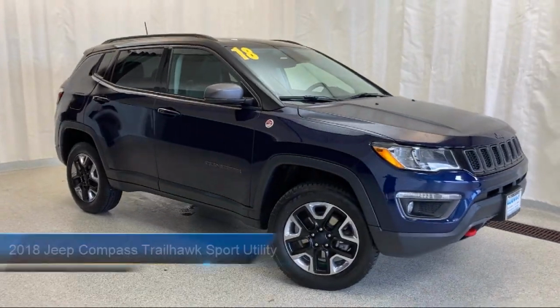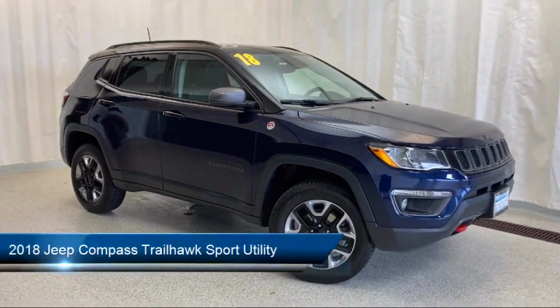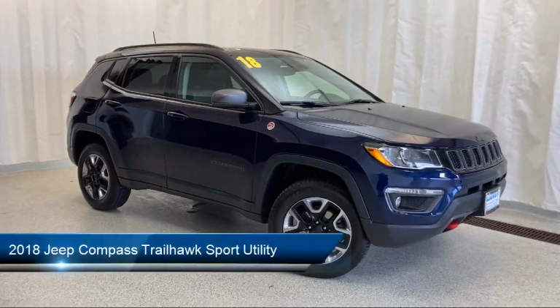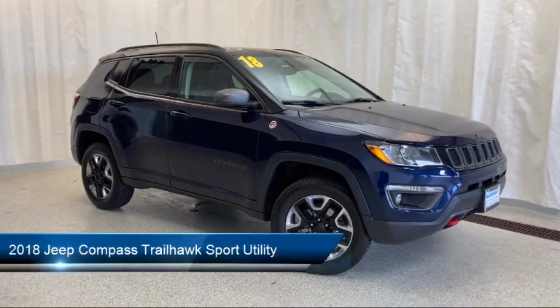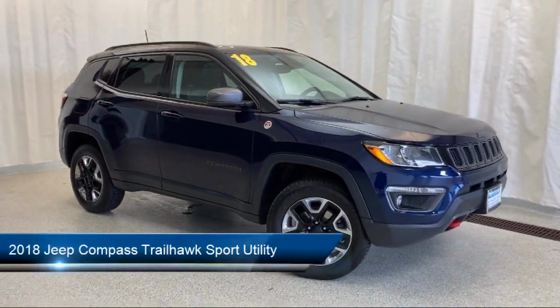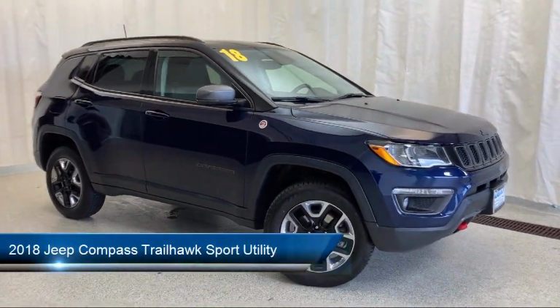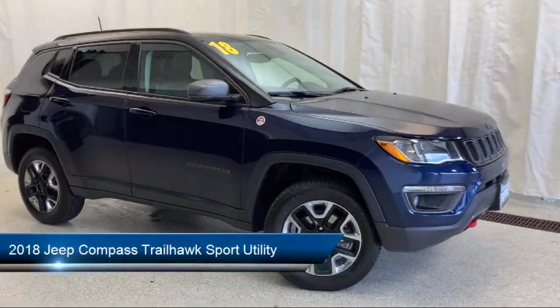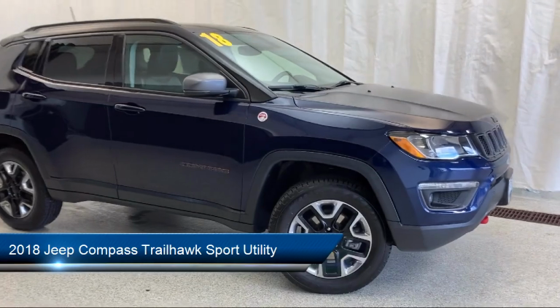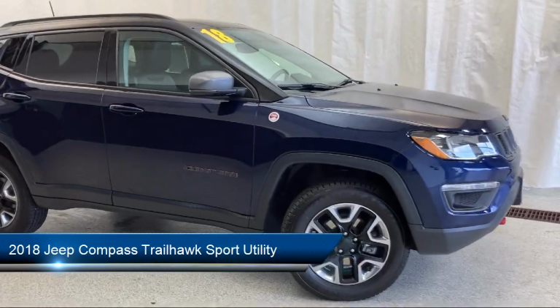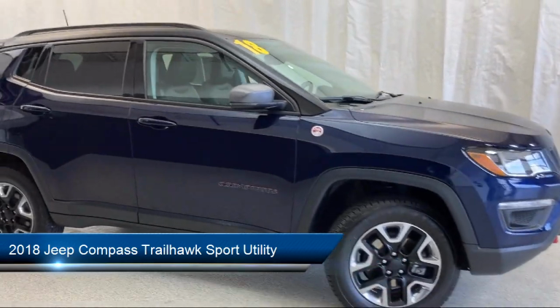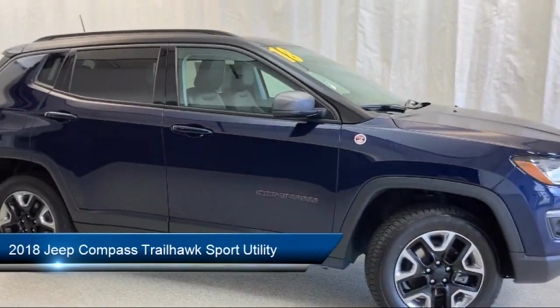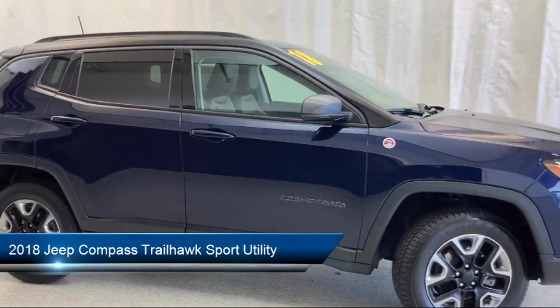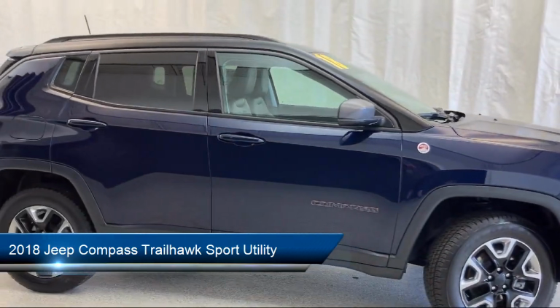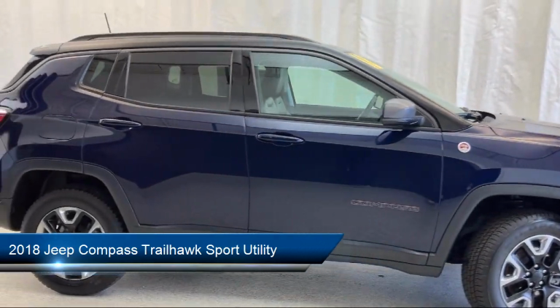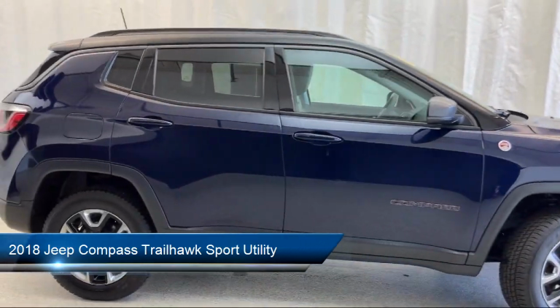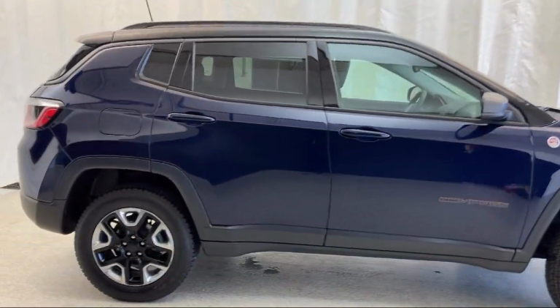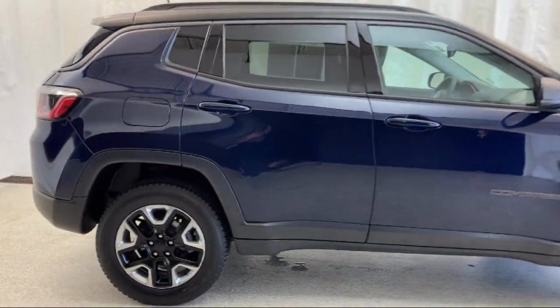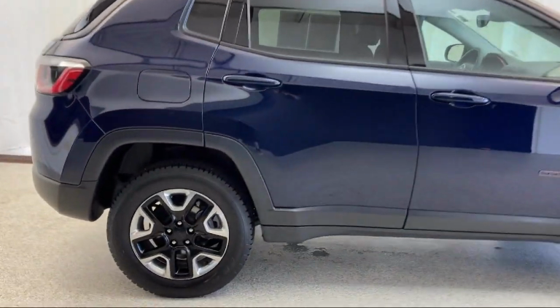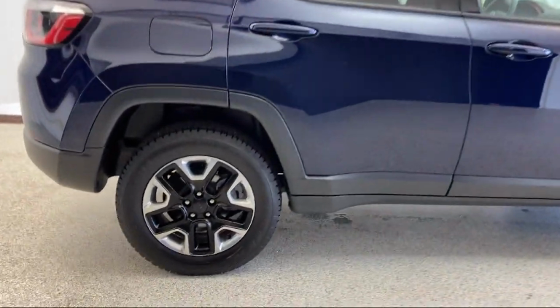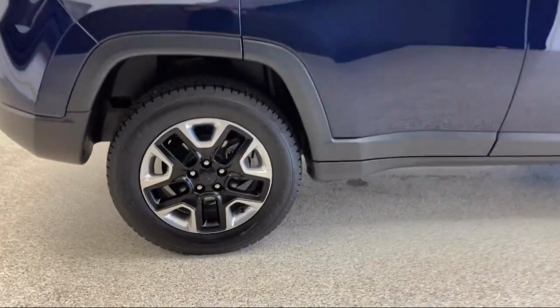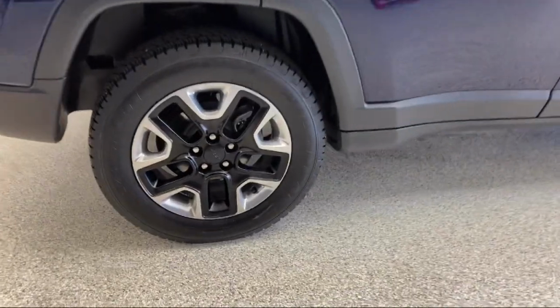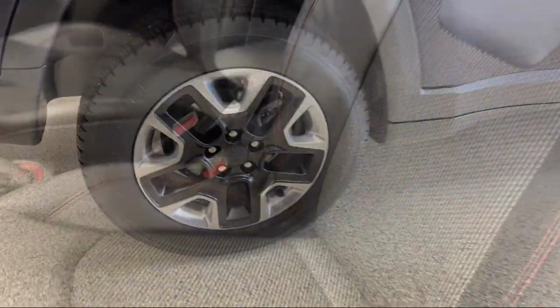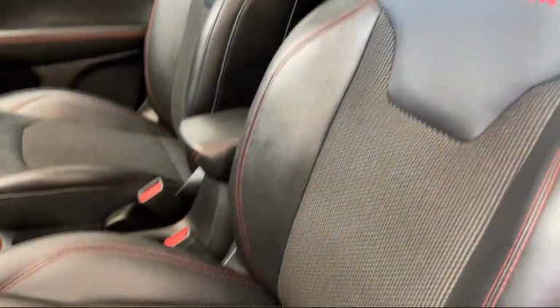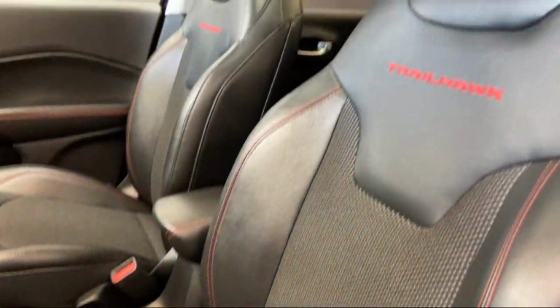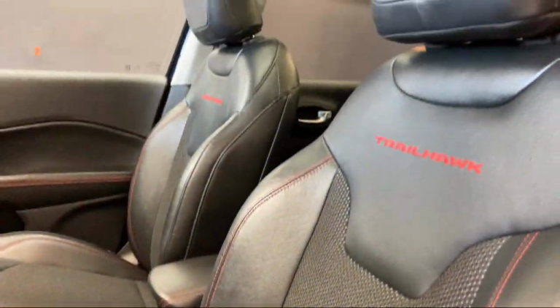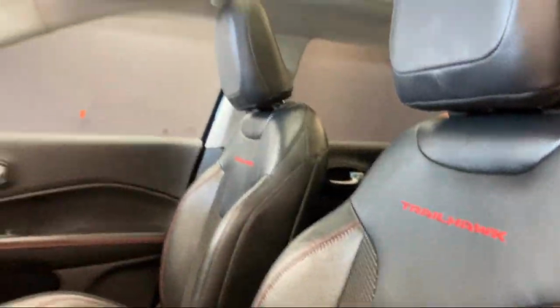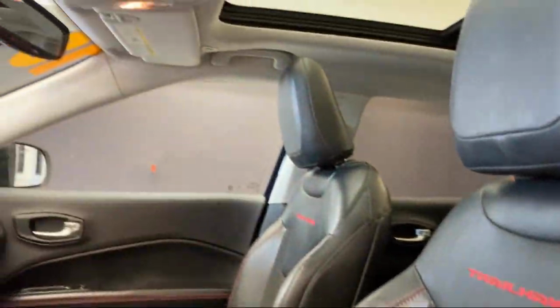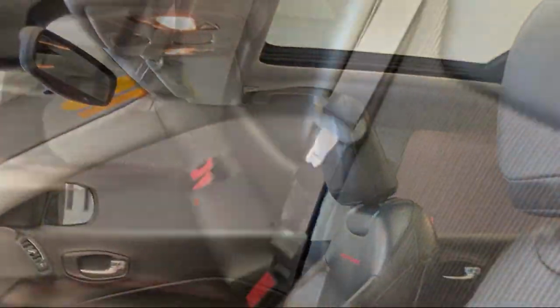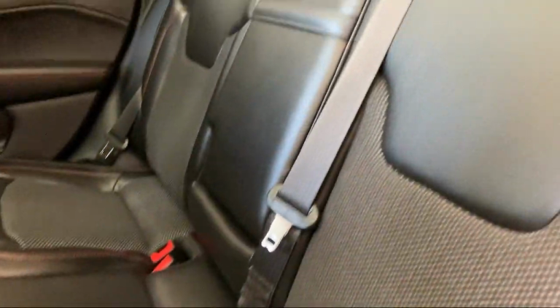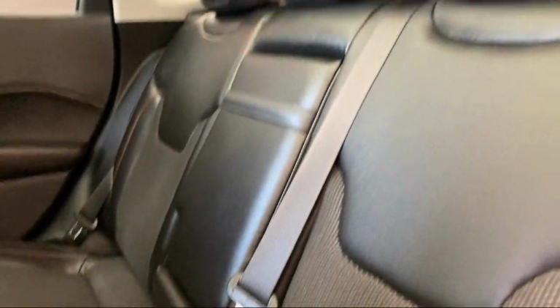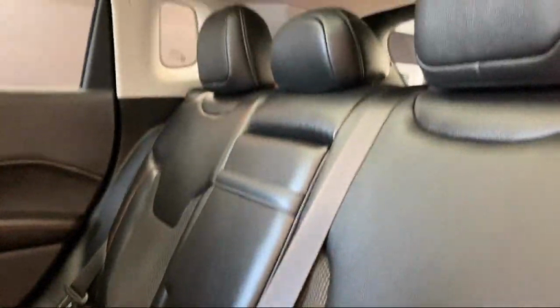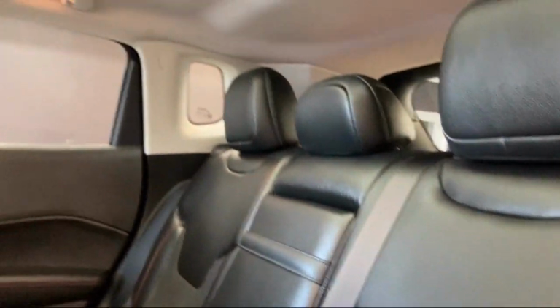It comes equipped with Apple CarPlay and Android Auto, keyless entry, roof rack, park view rear backup camera, steering wheel controls, alloy wheels, and a power front and fixed rear full sunroof.